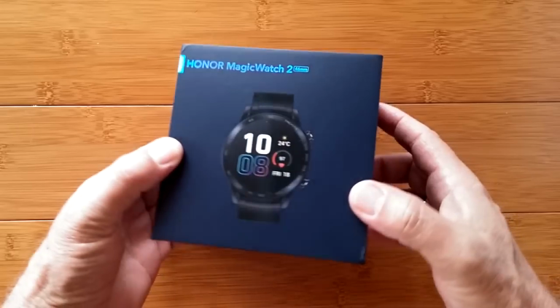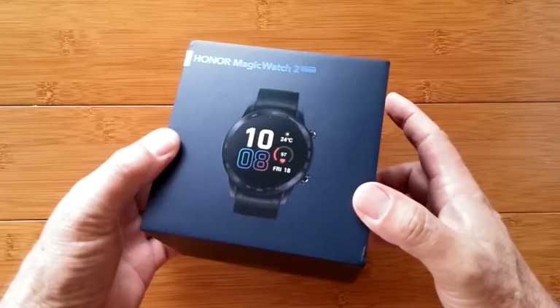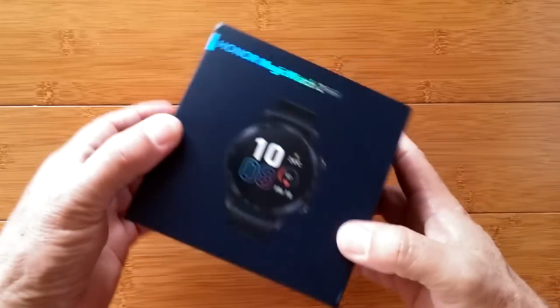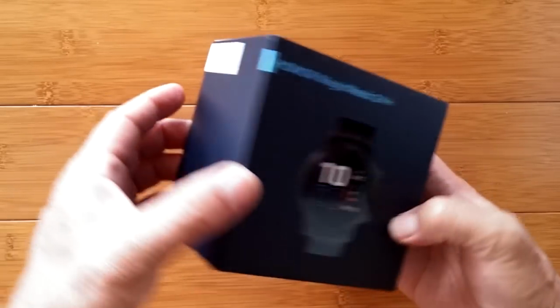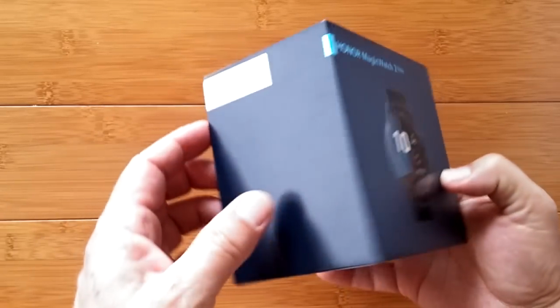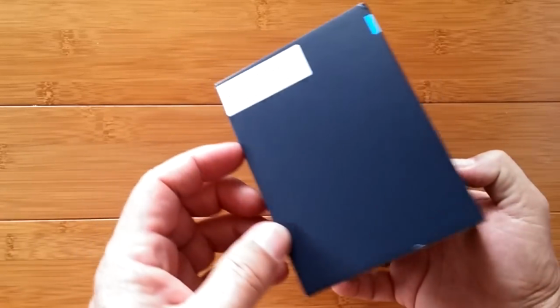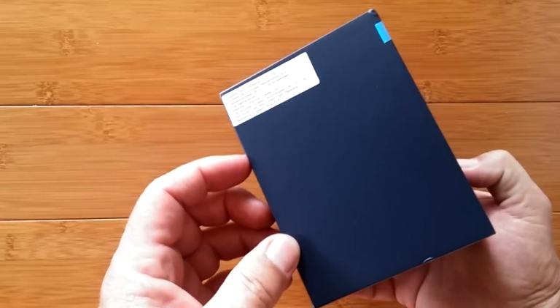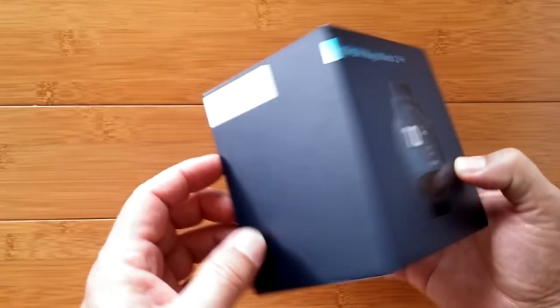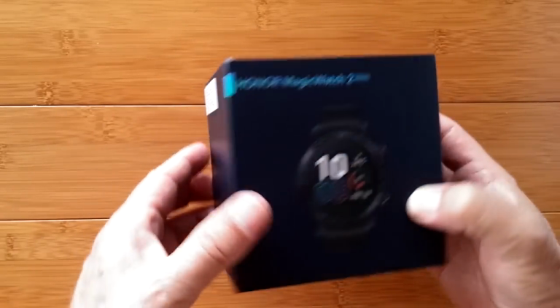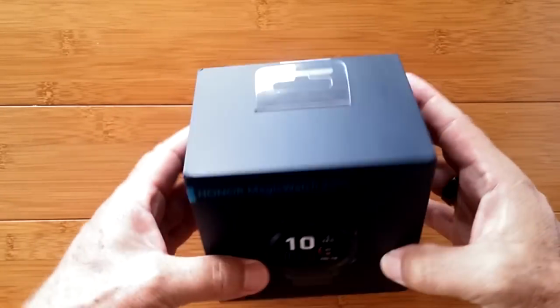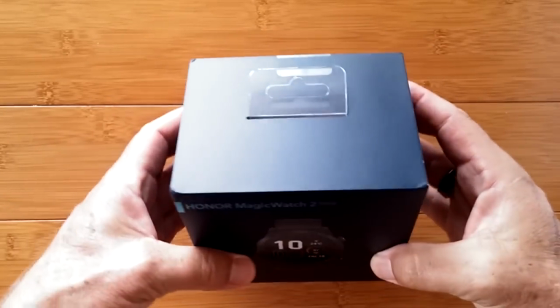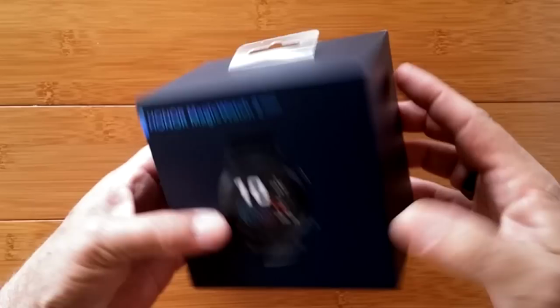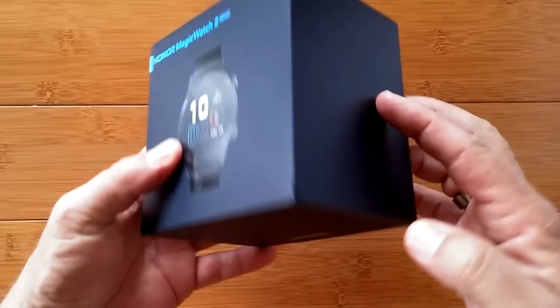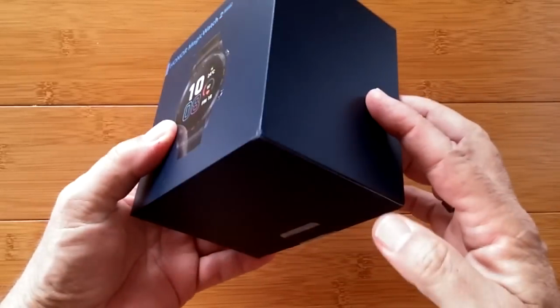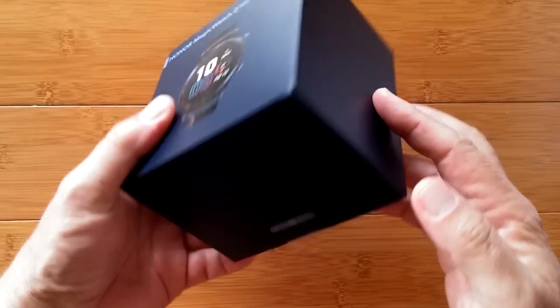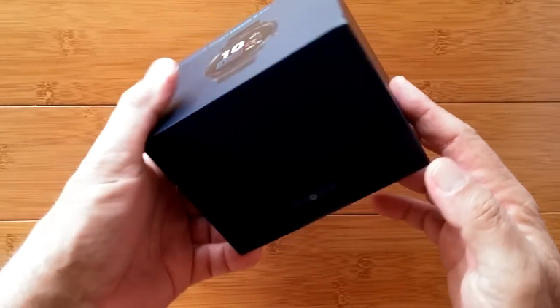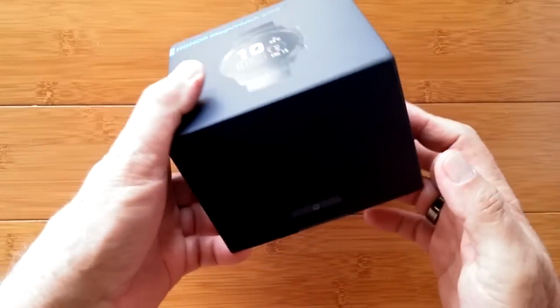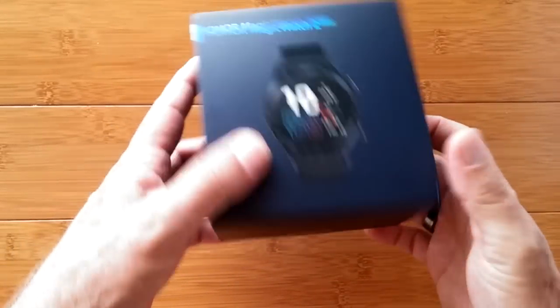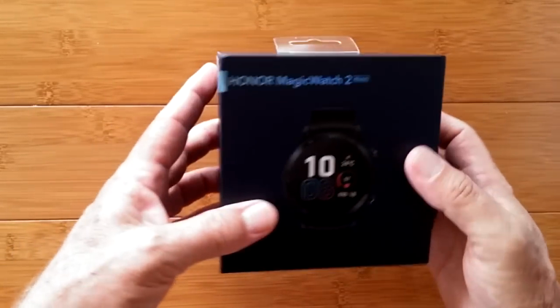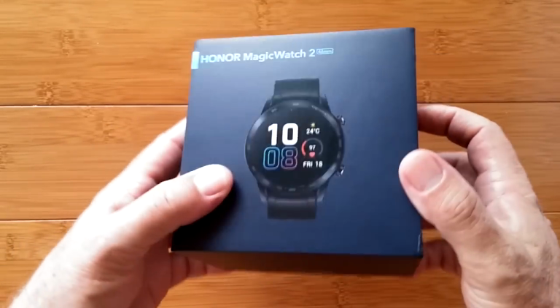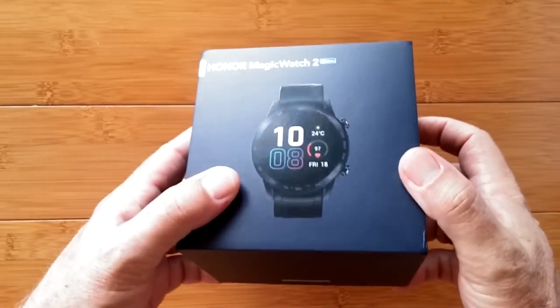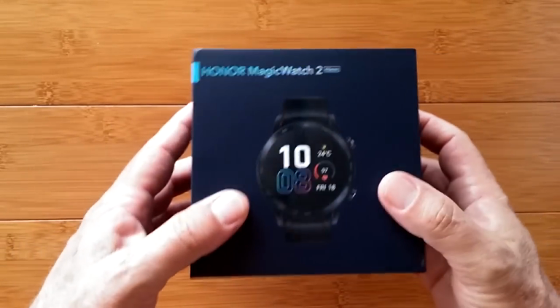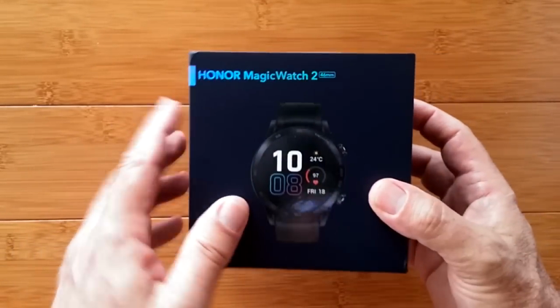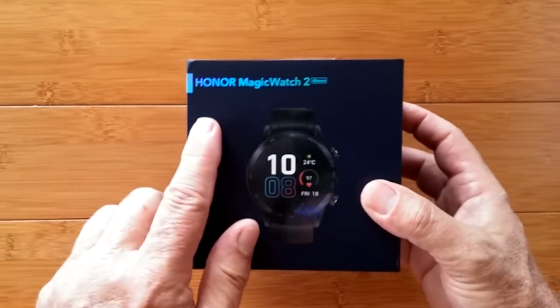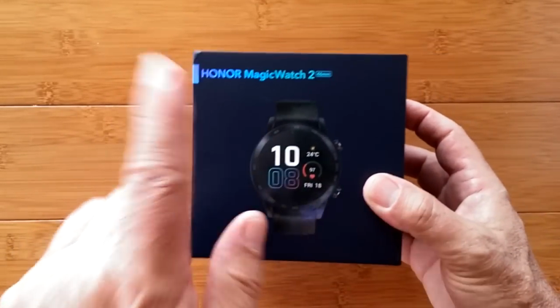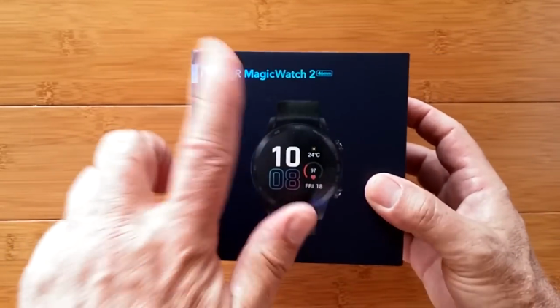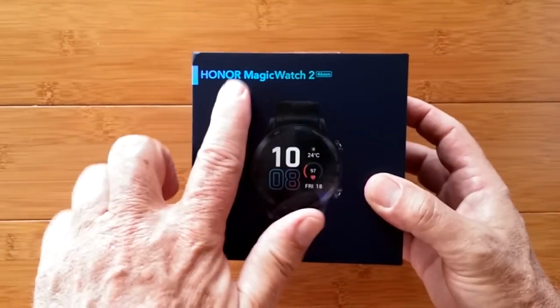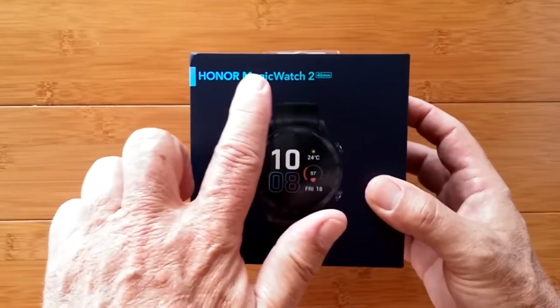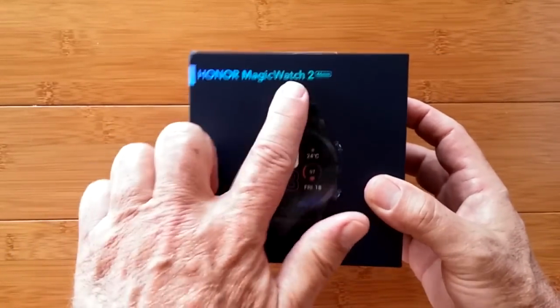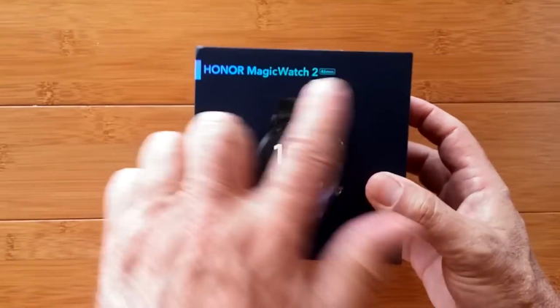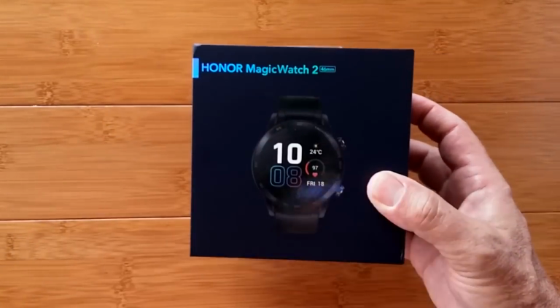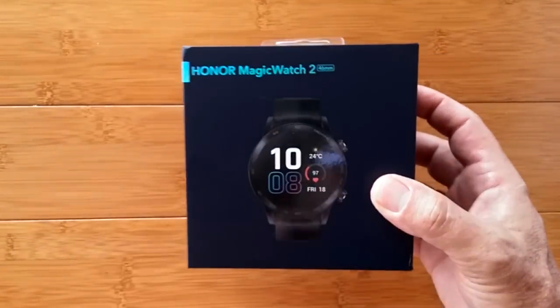Greetings and welcome back to SmartWatchTix — we're a YouTube channel on the web at SmartWatchTix.com. Honor Magic Watch 2!